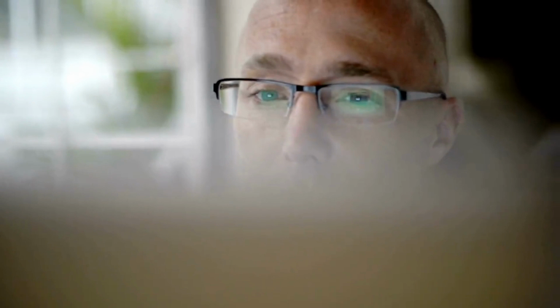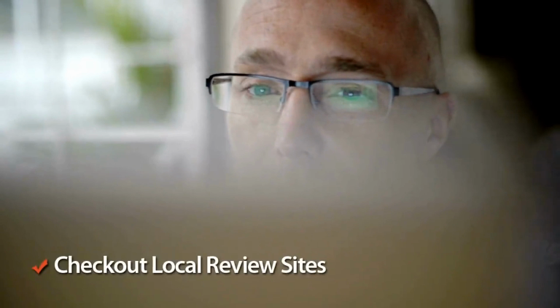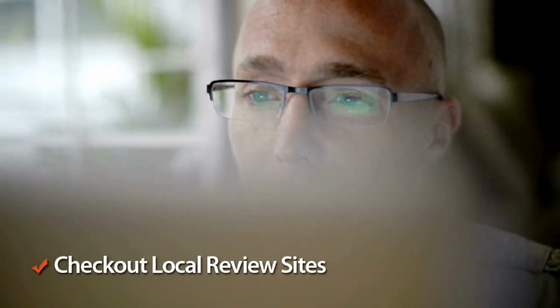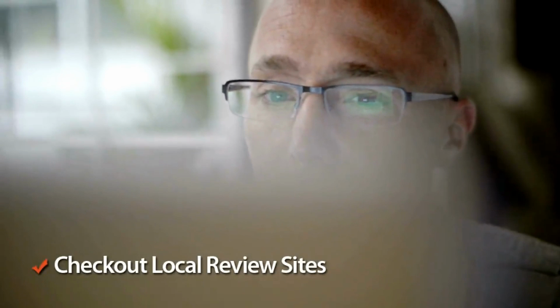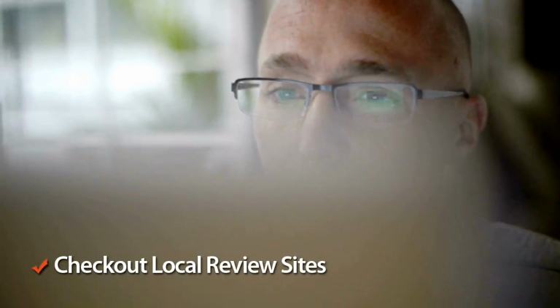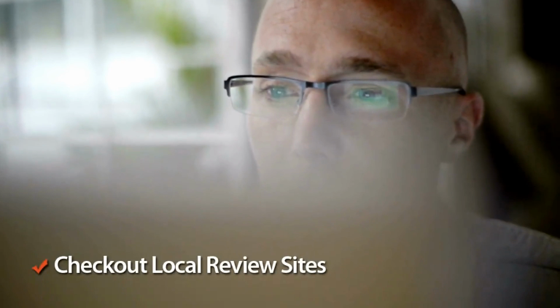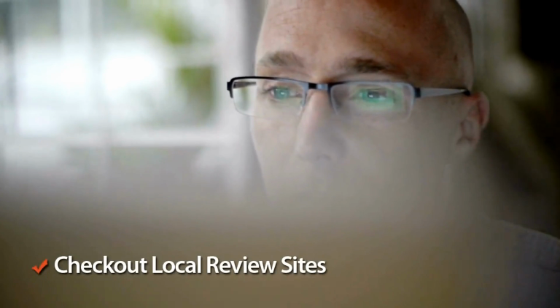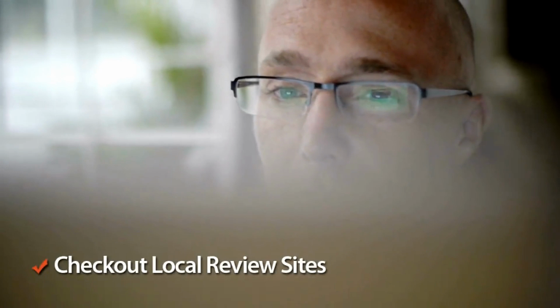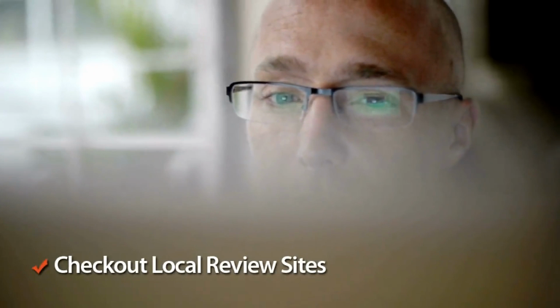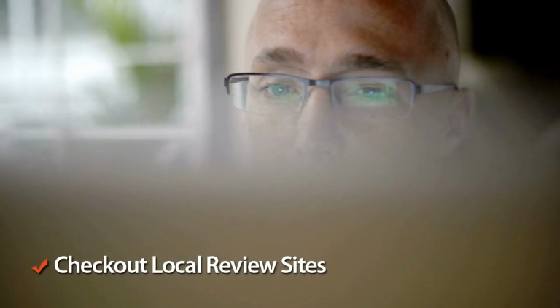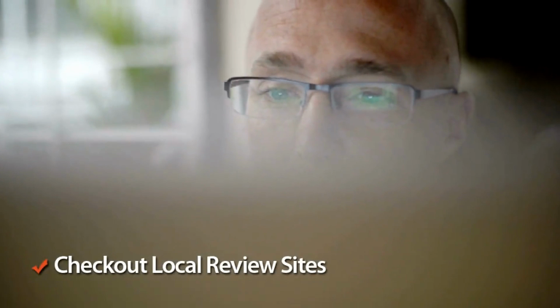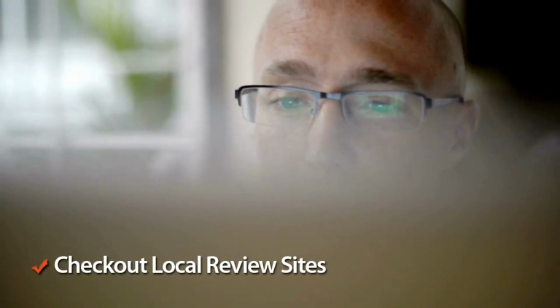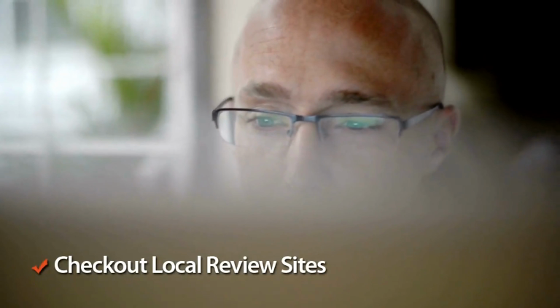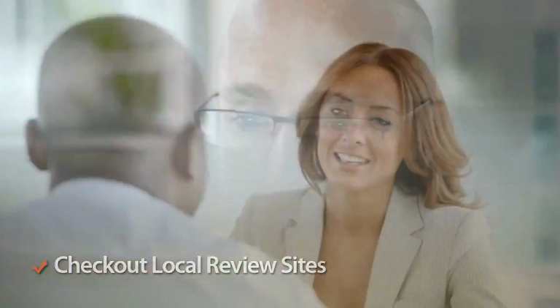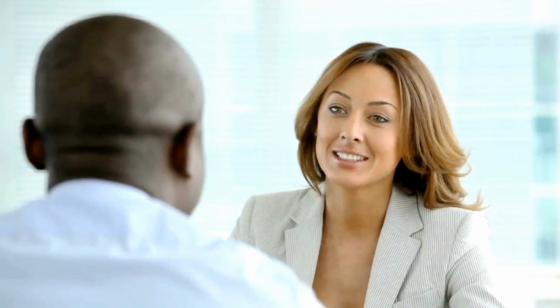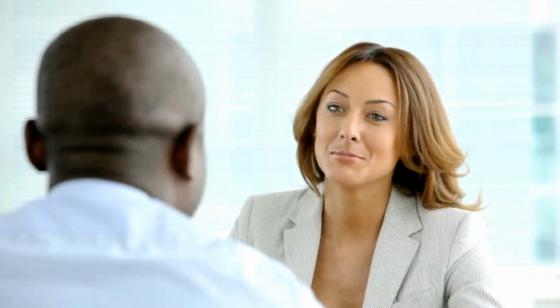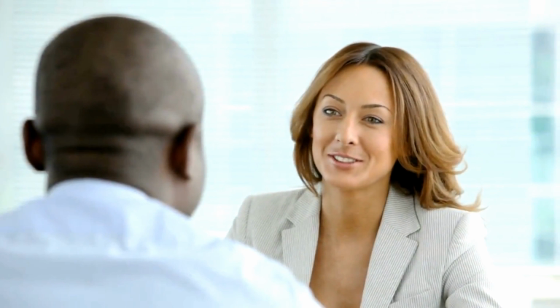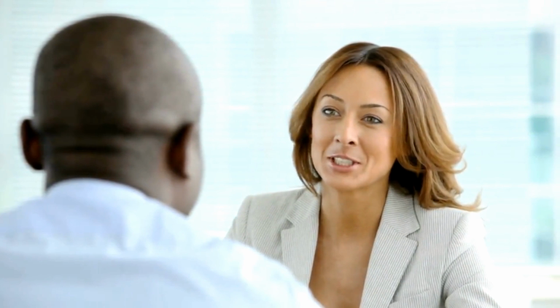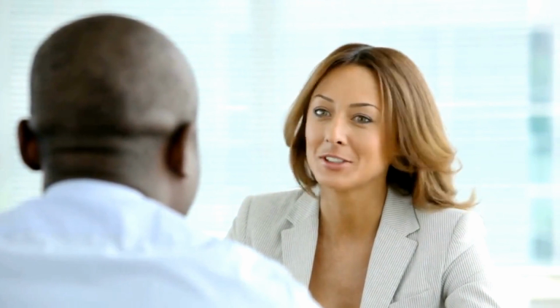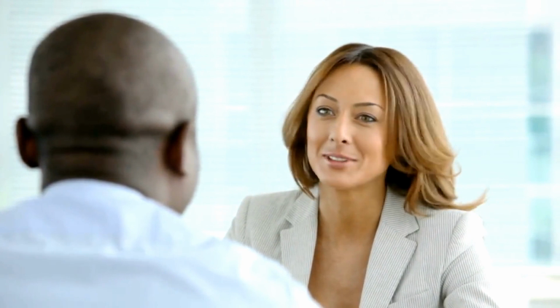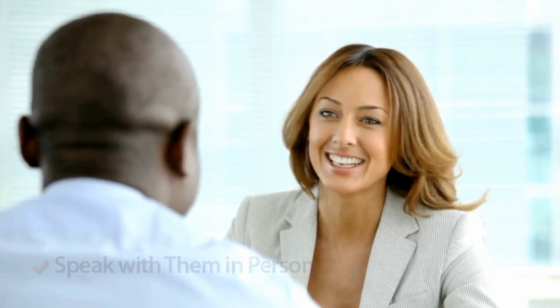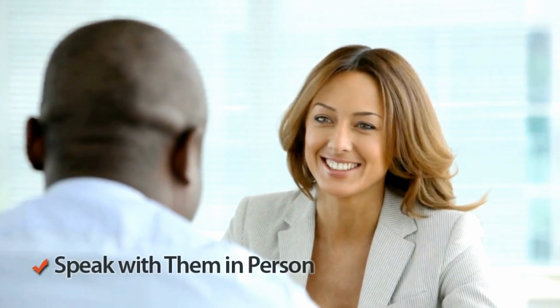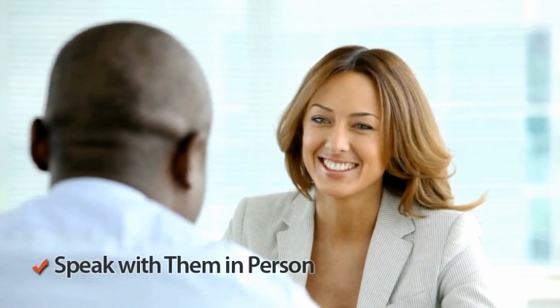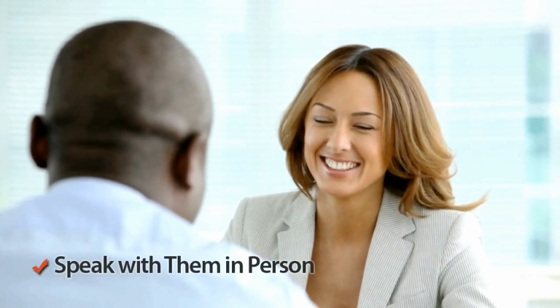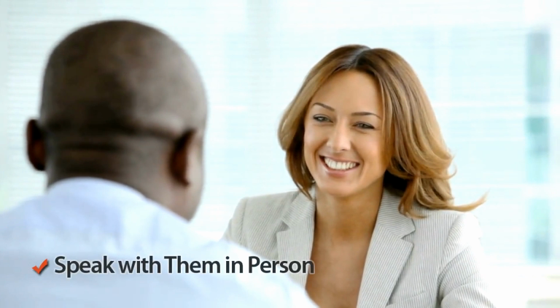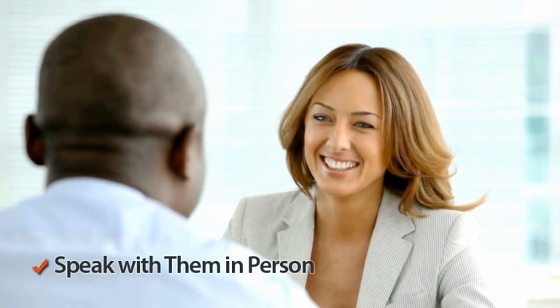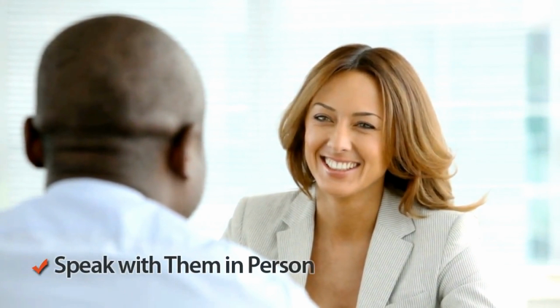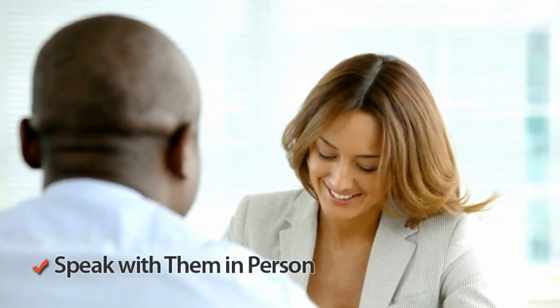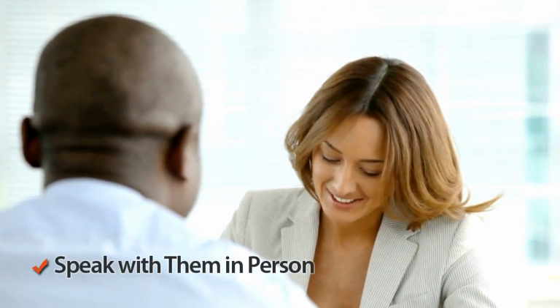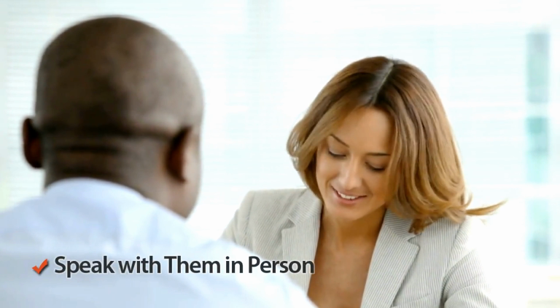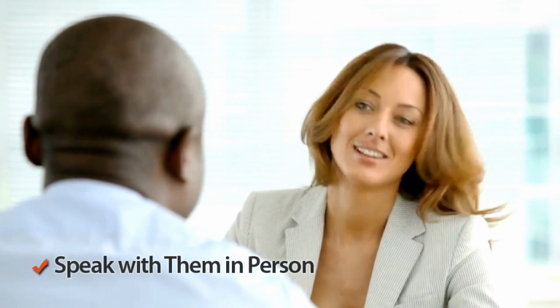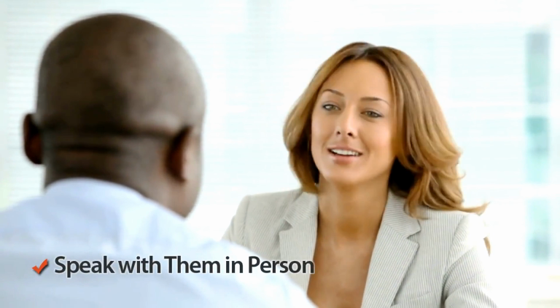Be sure to check out independent review sites too where possible to get a more rounded look at the company you have your eye on. All realtors will generally be open to sitting down and discussing your needs before you have decided on the company you want to help list and sell your property.